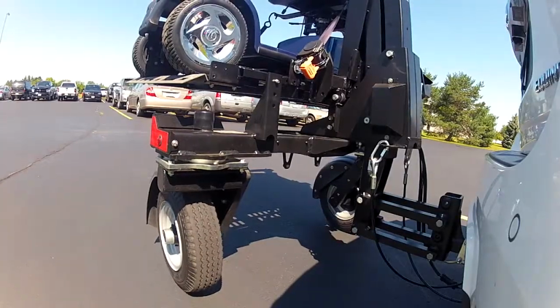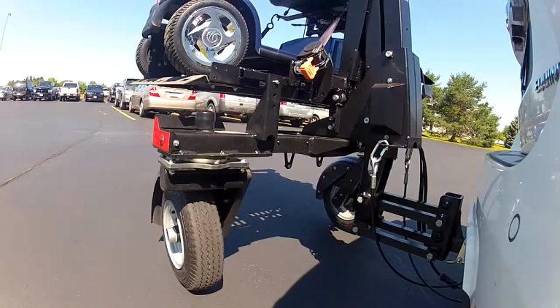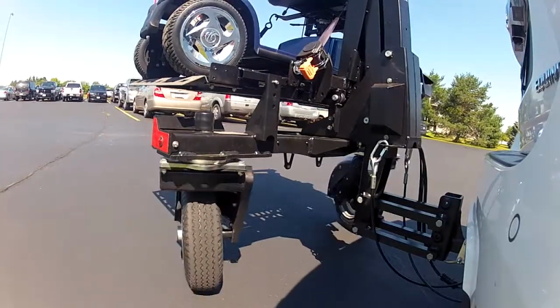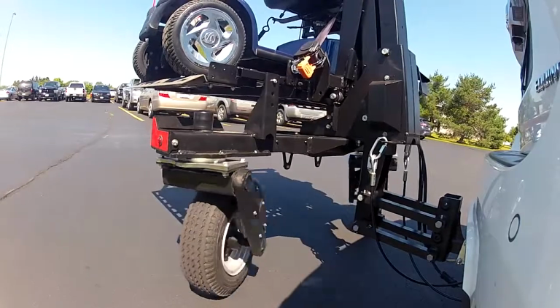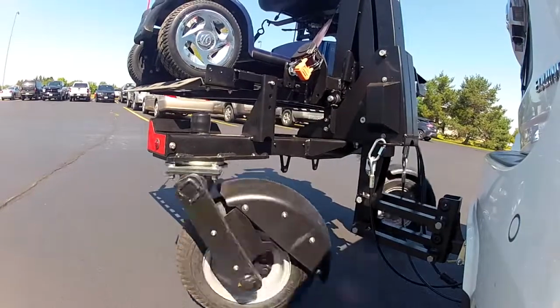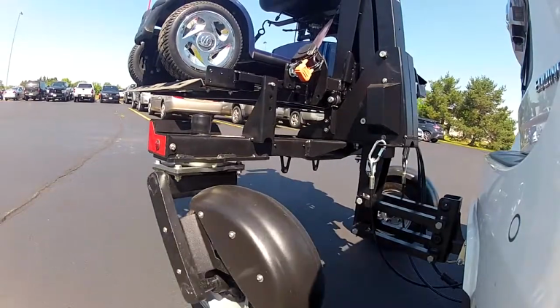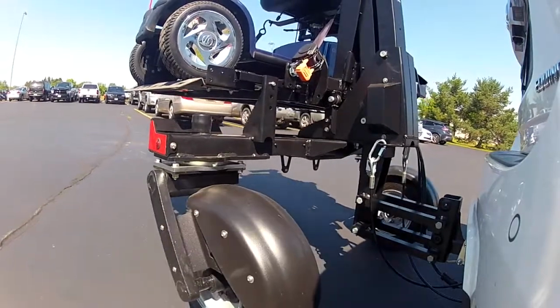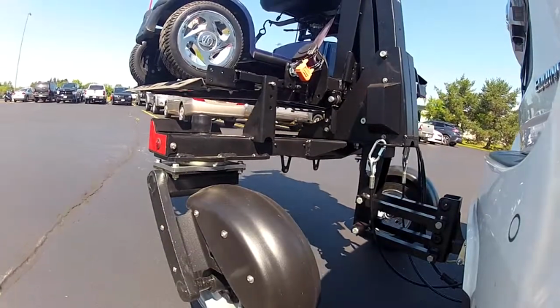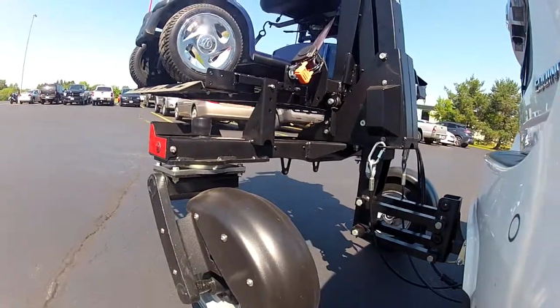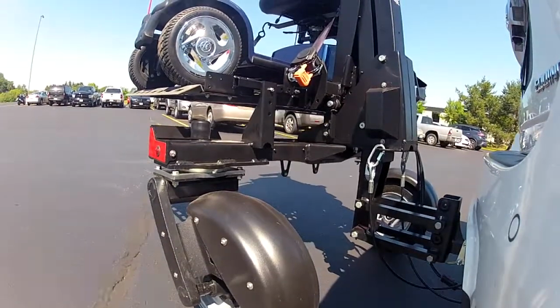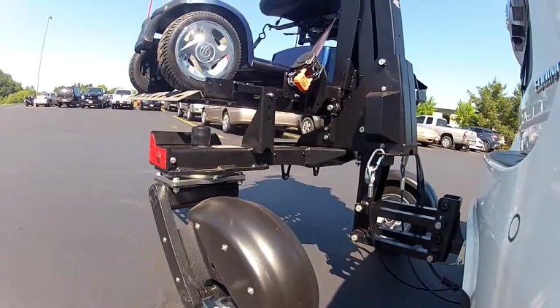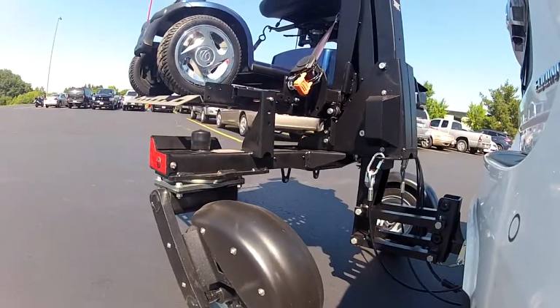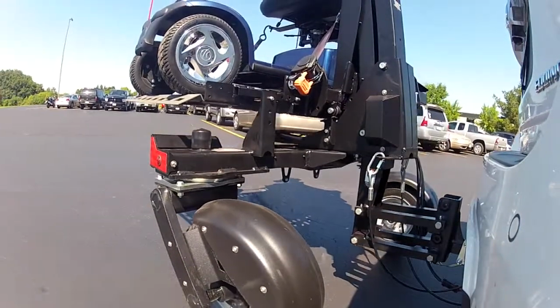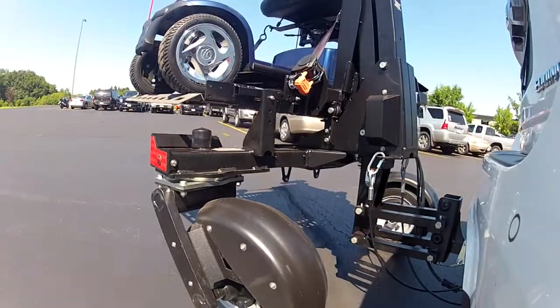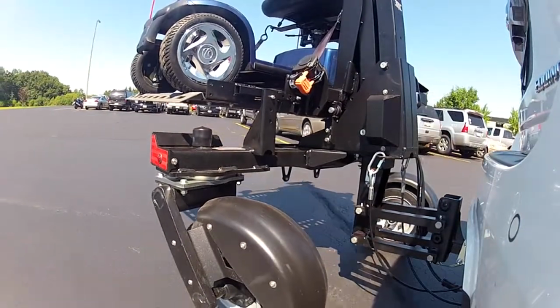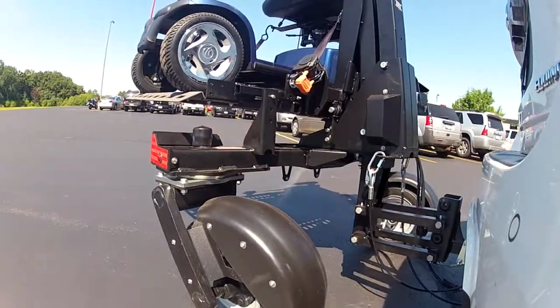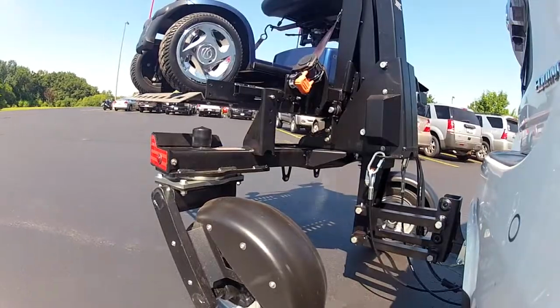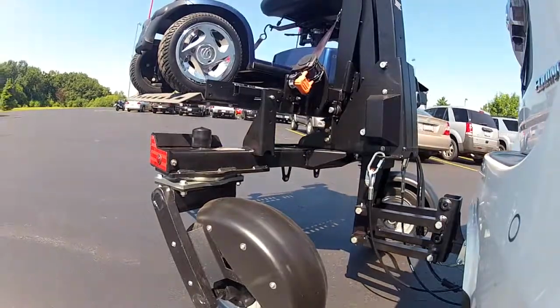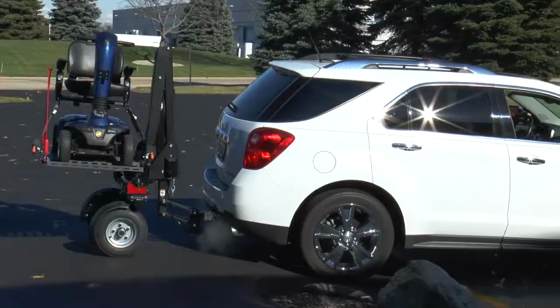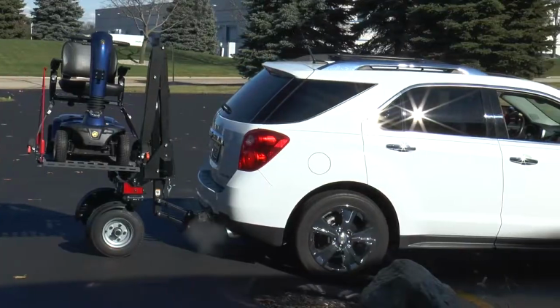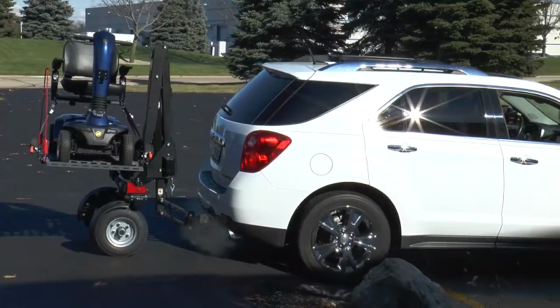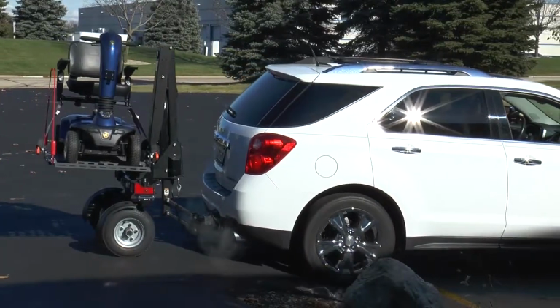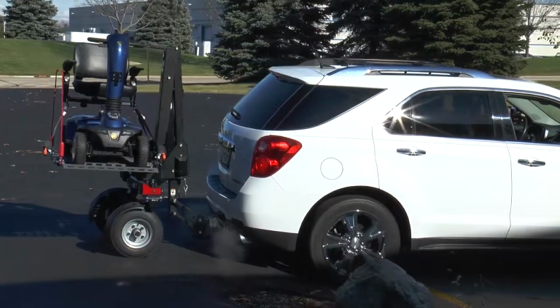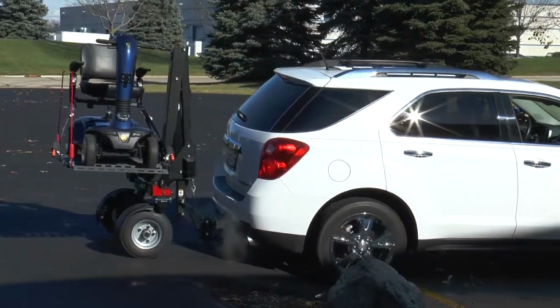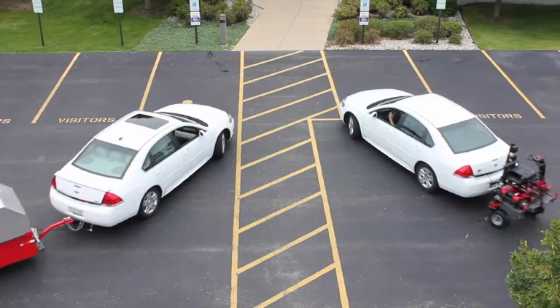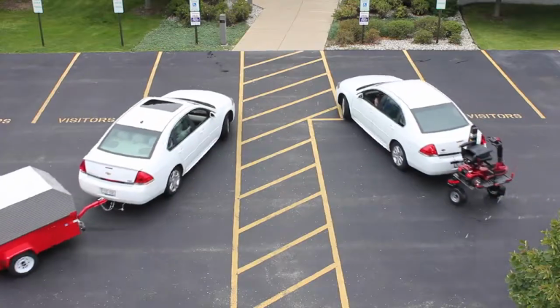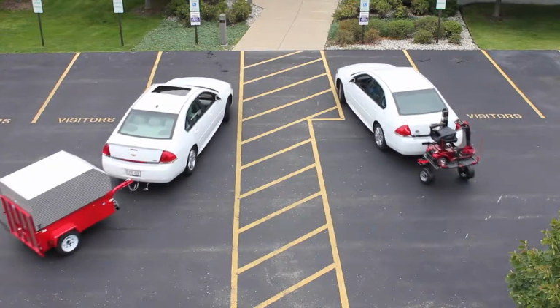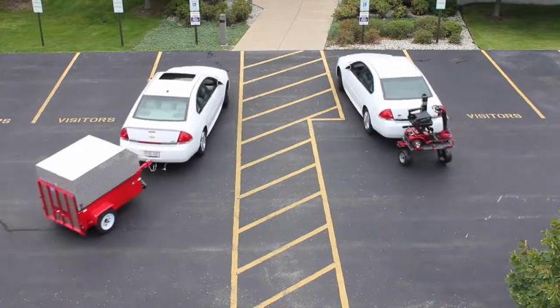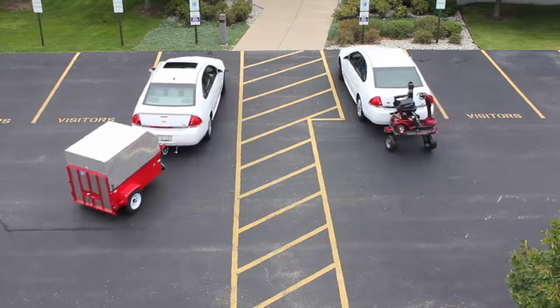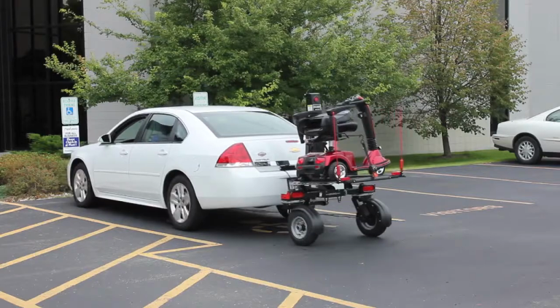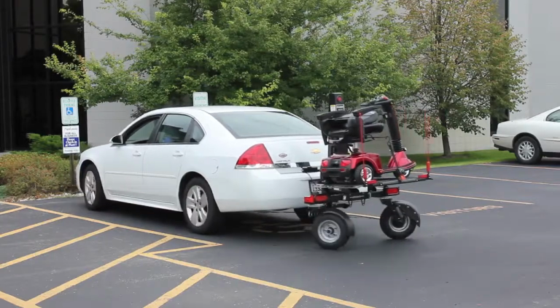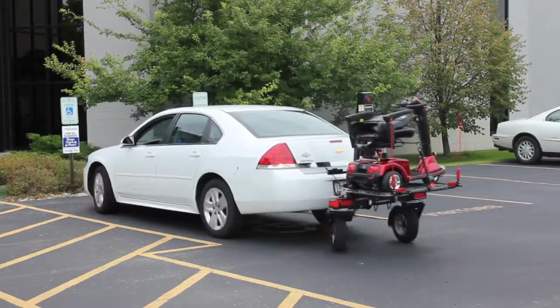The Chariot's wheels spin a full 360 degrees independently, allowing the Chariot to stay precisely behind your car whether you're going up or down inclines, turning into parking spots, or even going in reverse.